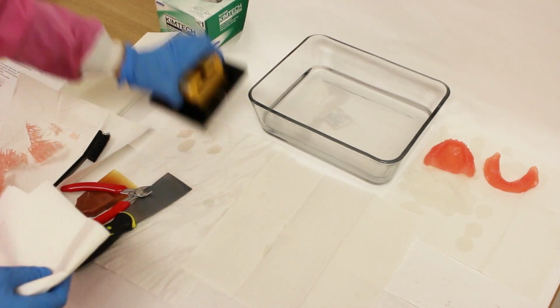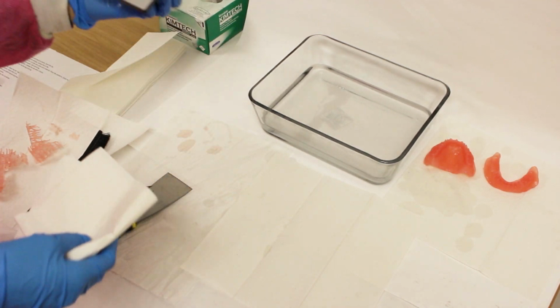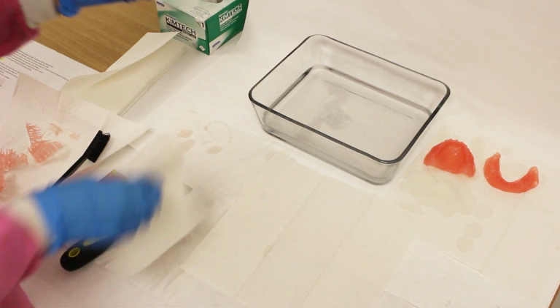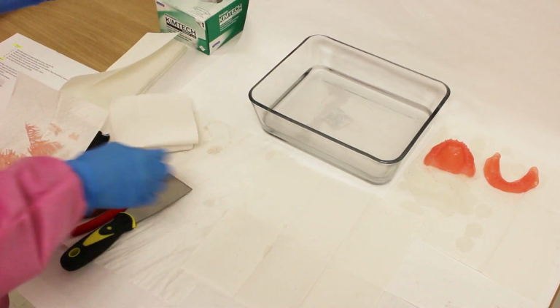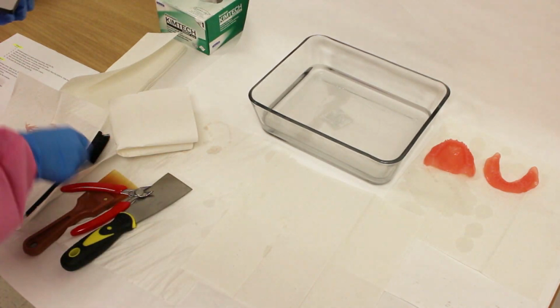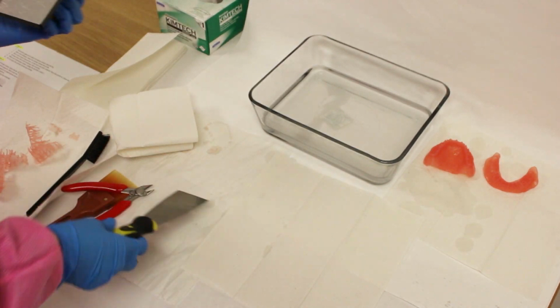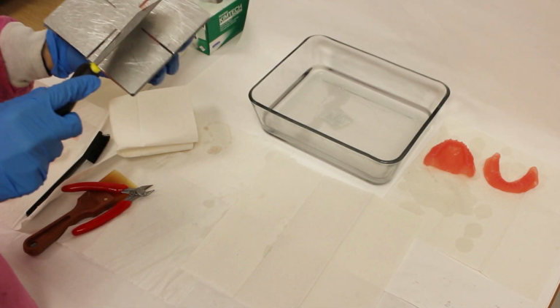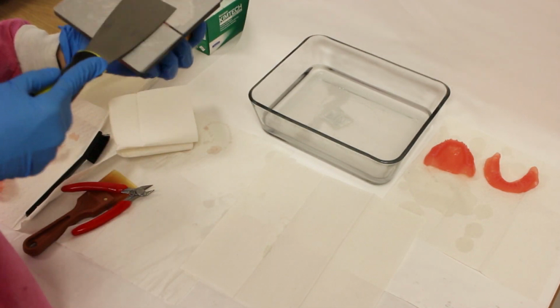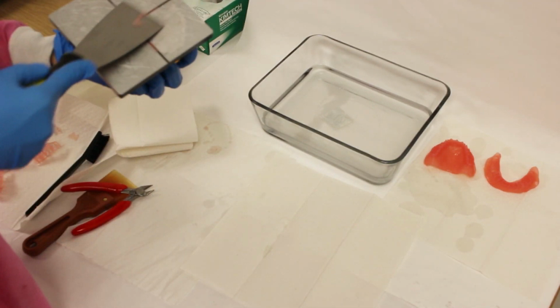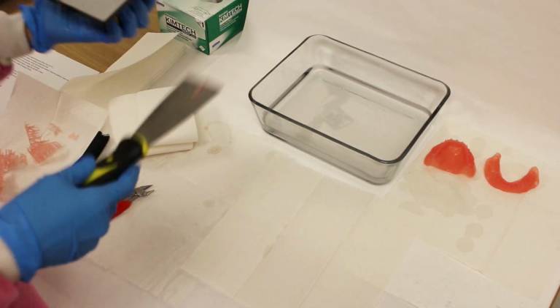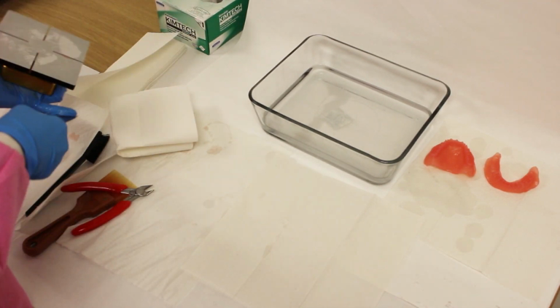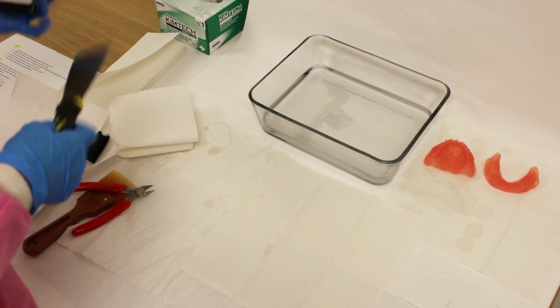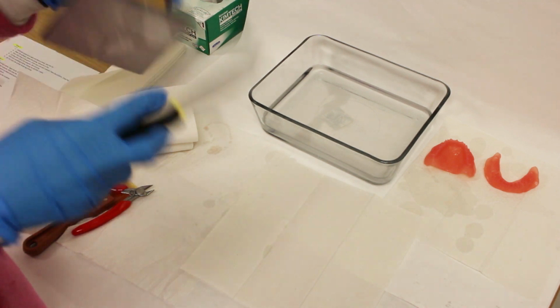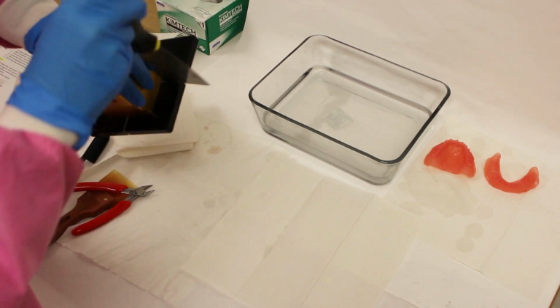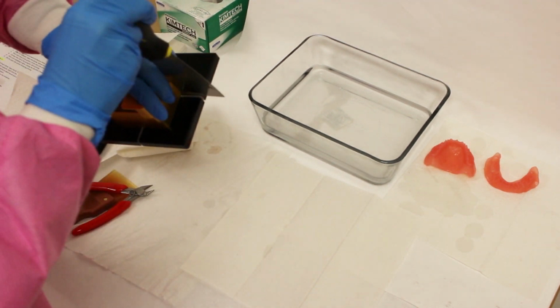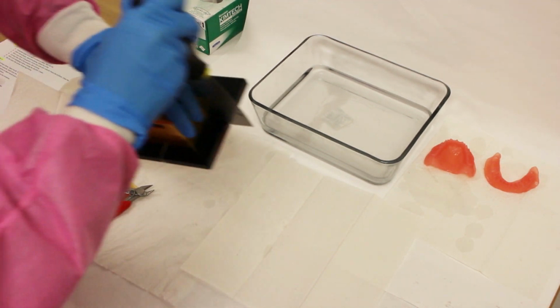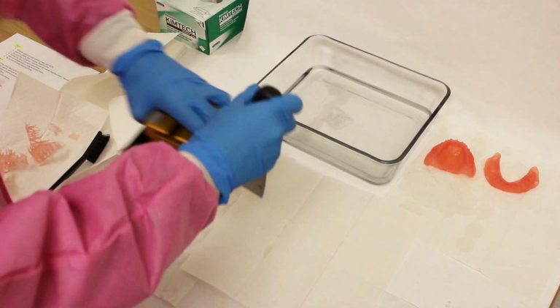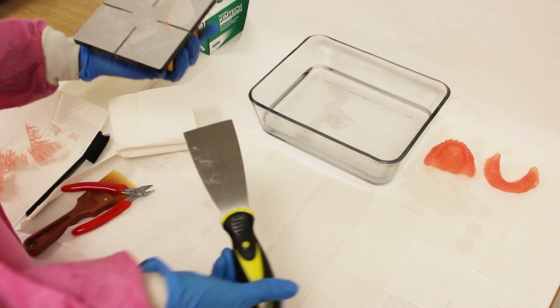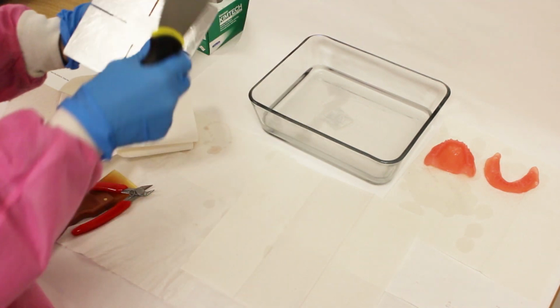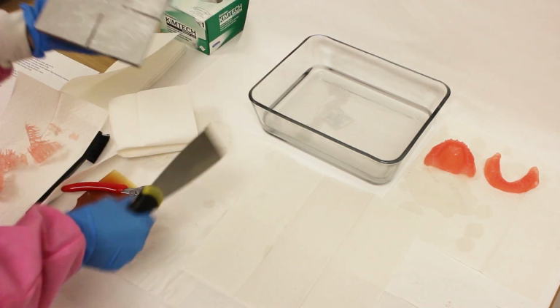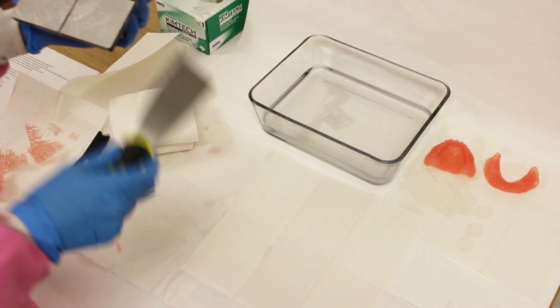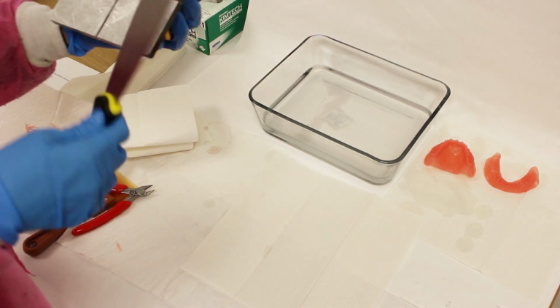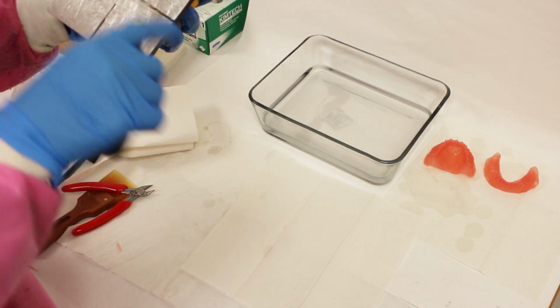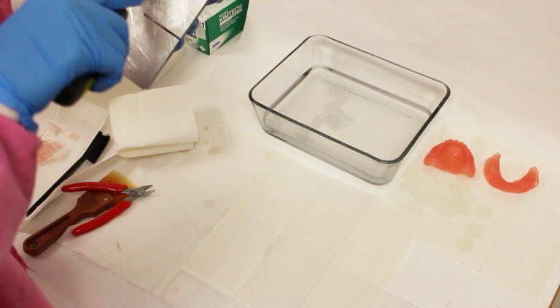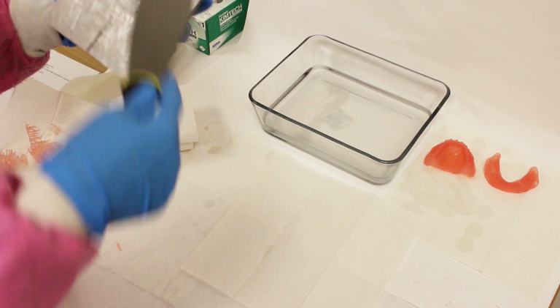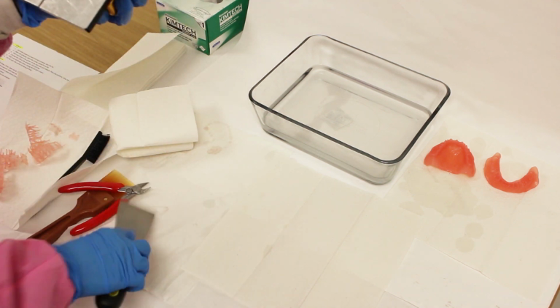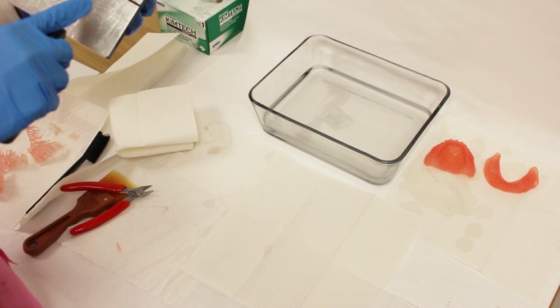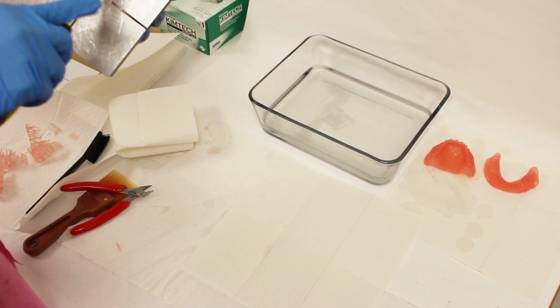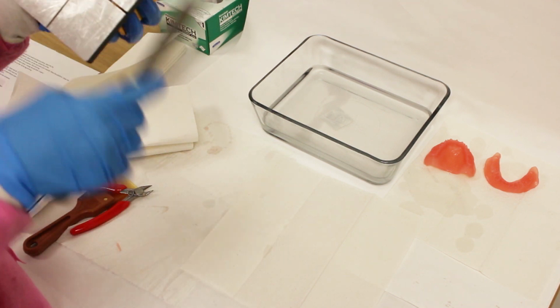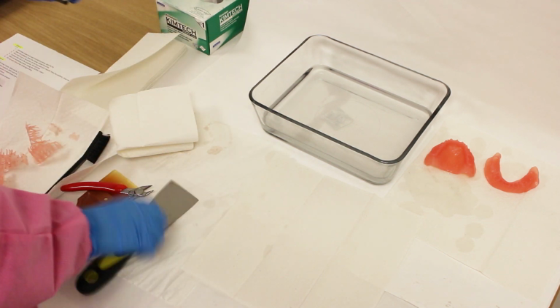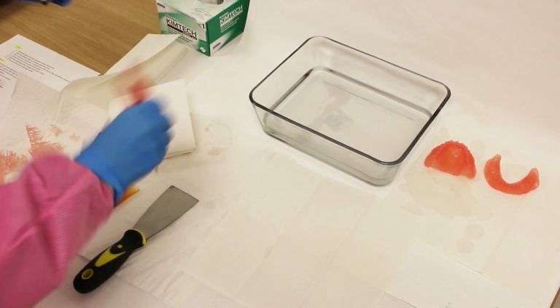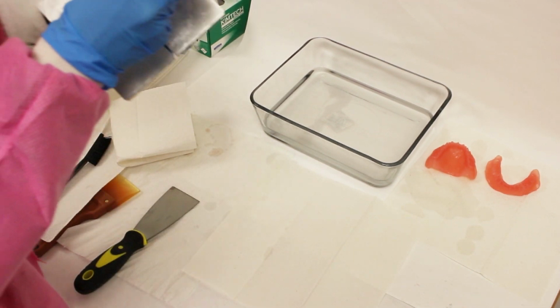Clean the build plate, ensuring to remove any polymerized material that may be locked between the plate walls, and rinse it with IPA, then dry it. The better you take care of your plates, the longer their life will be.